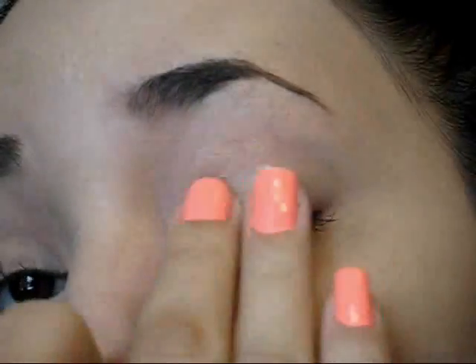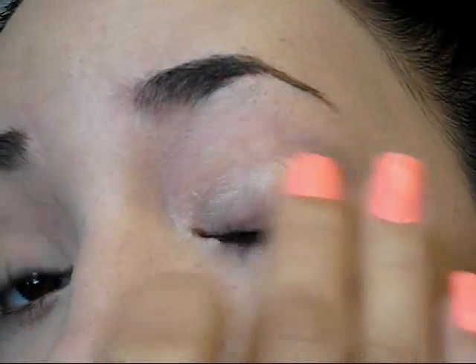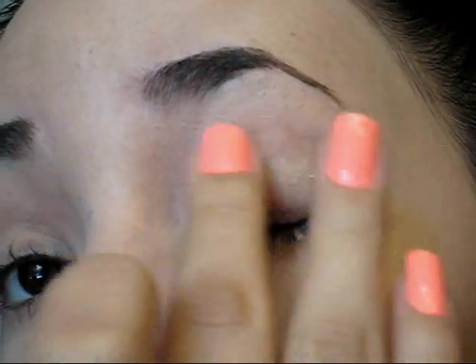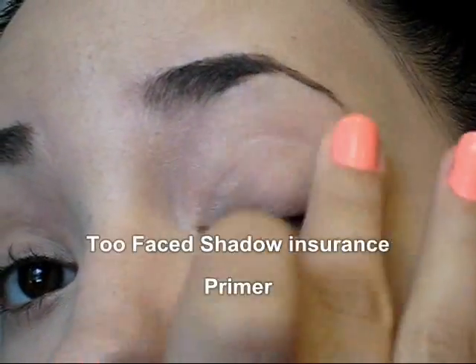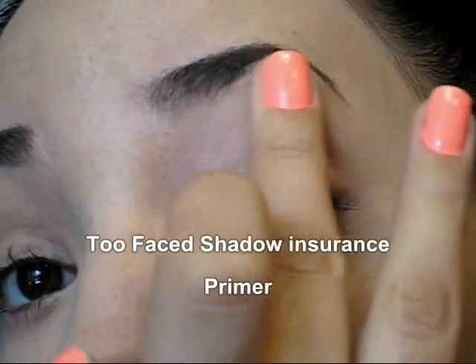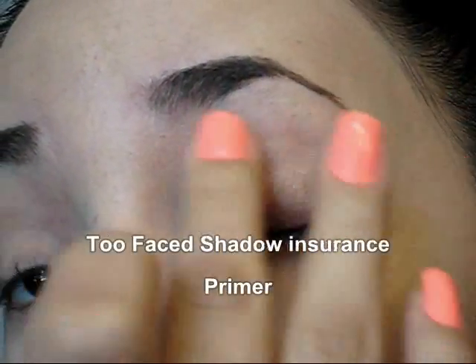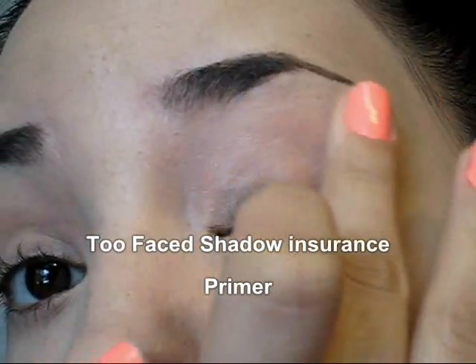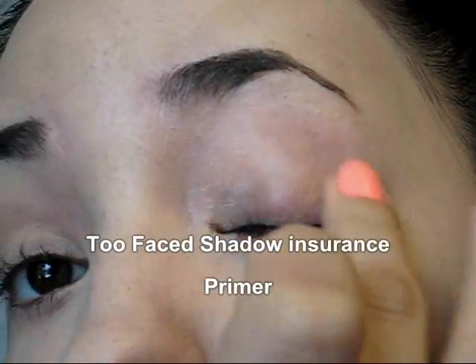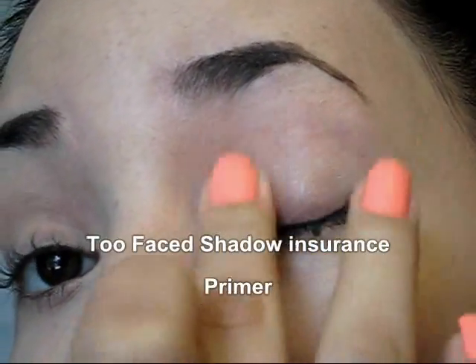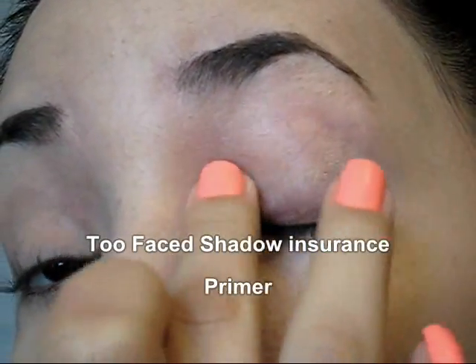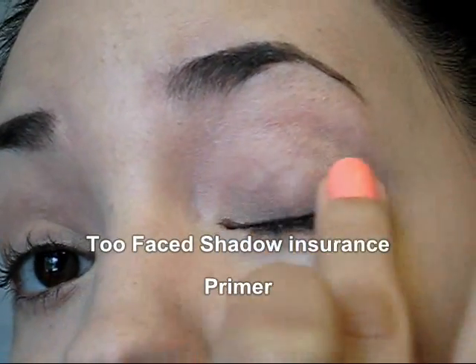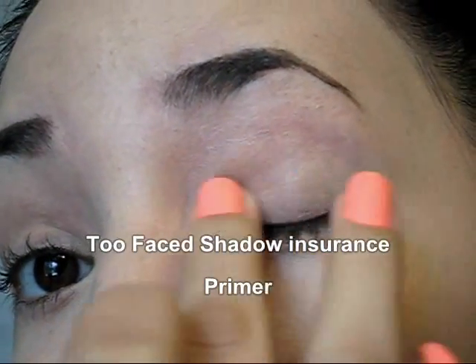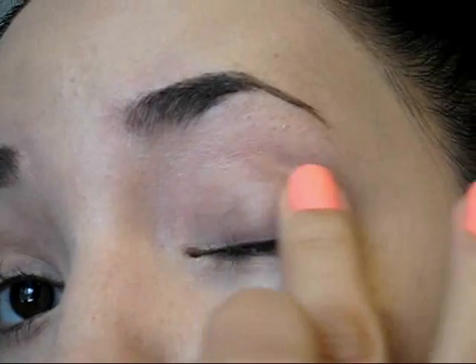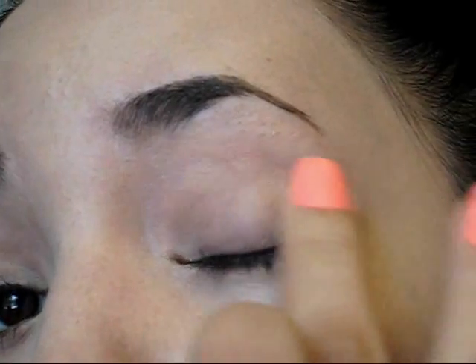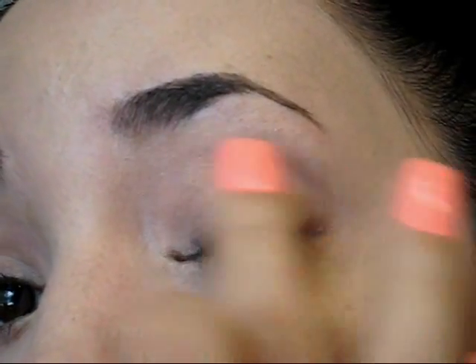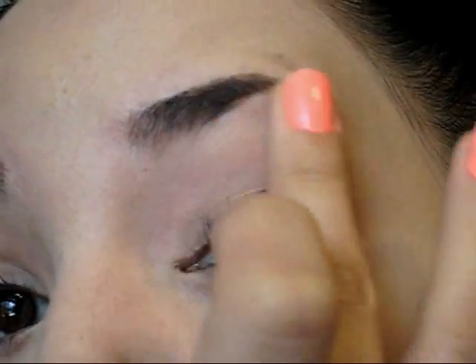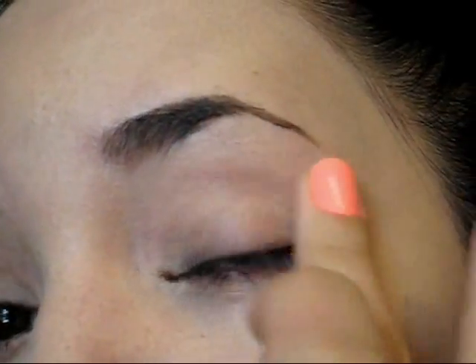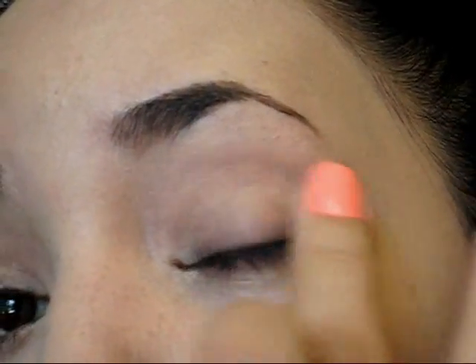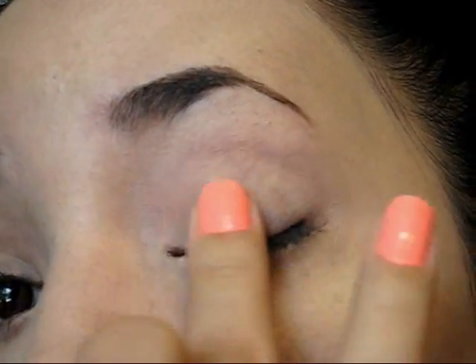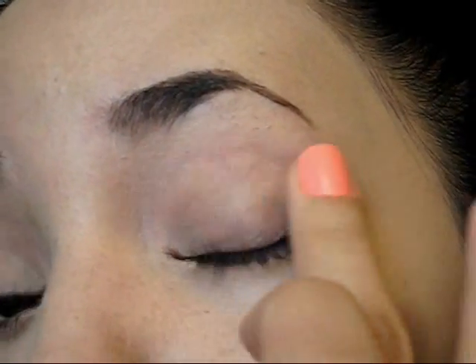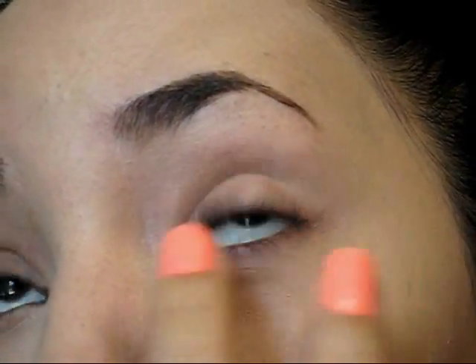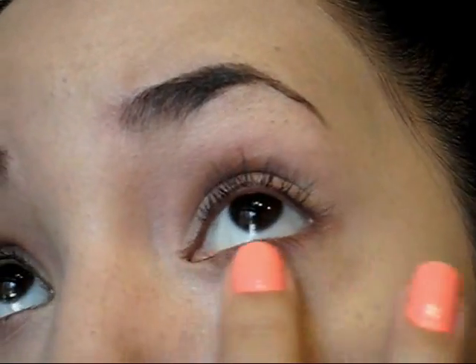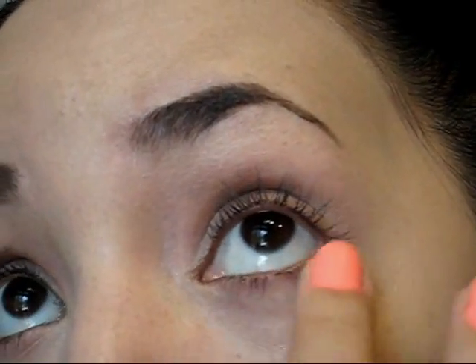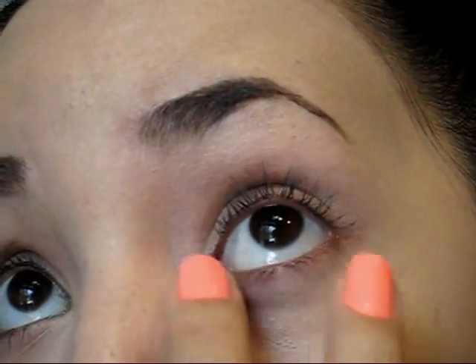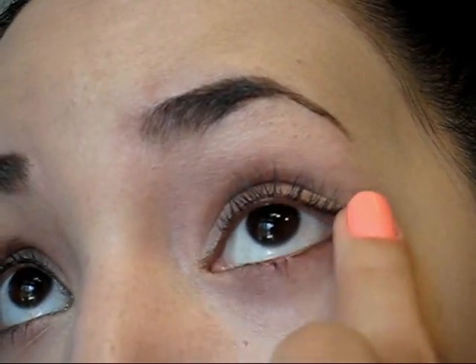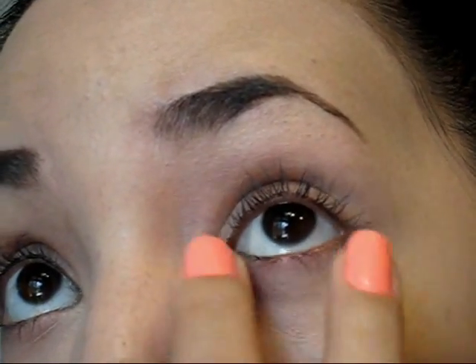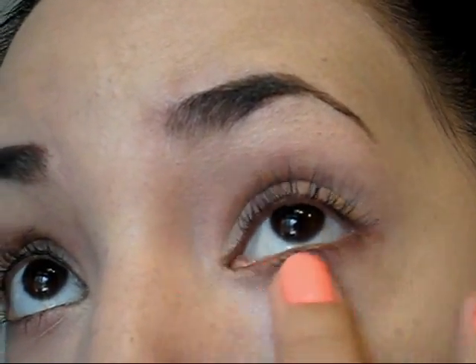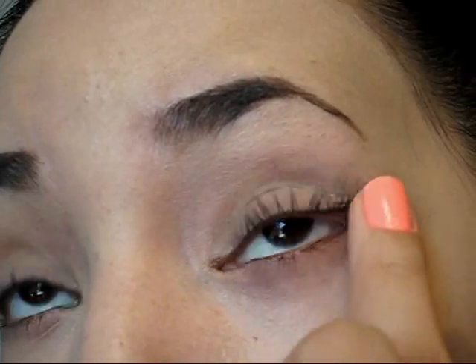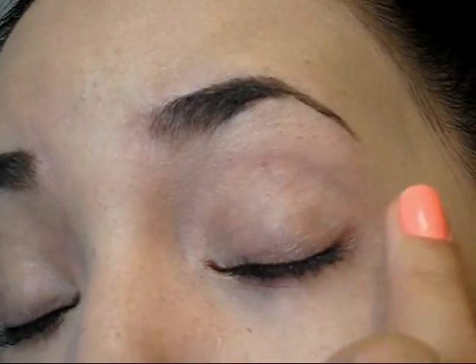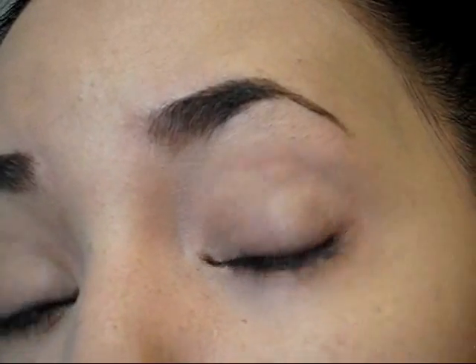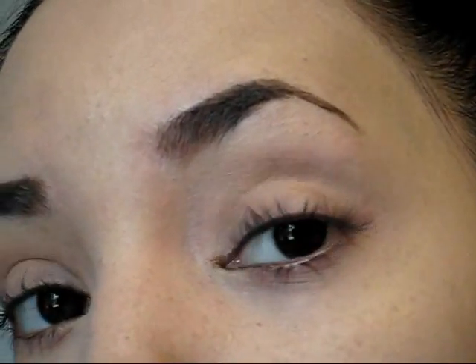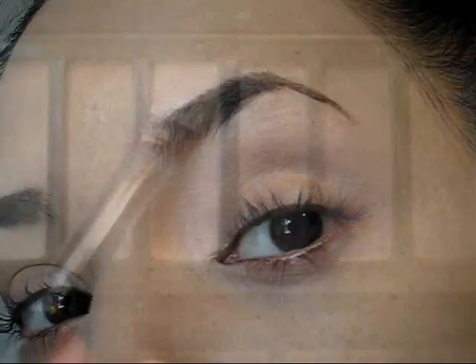Hello everybody, we're going to start this makeup applying a little bit of primer. I'm going to be using the Too Faced Shadow Insurance and I'm going to apply it on my eyelid and also below the lower lash line.